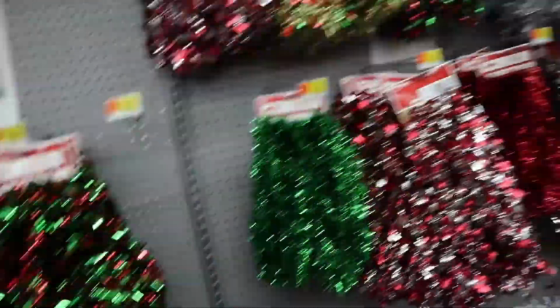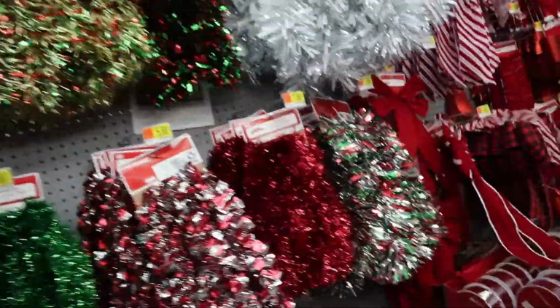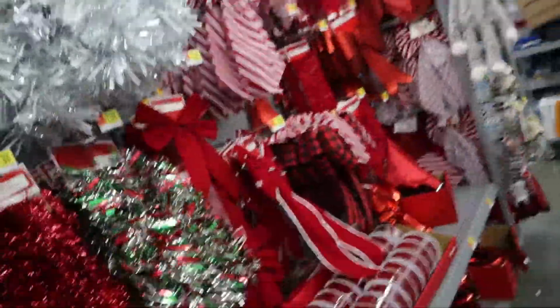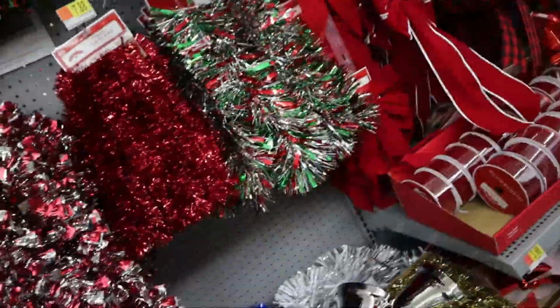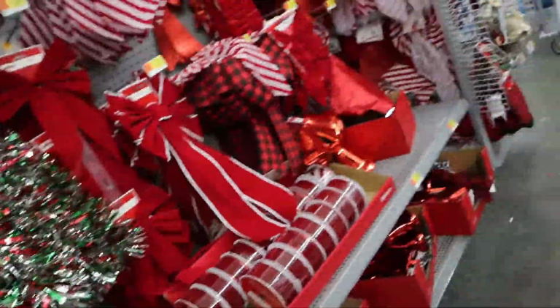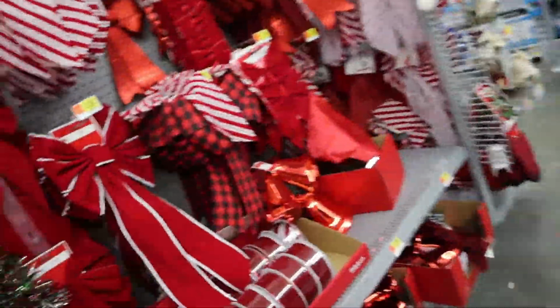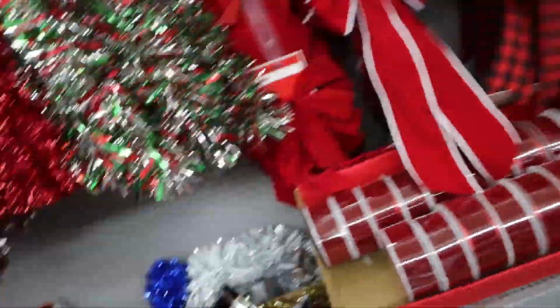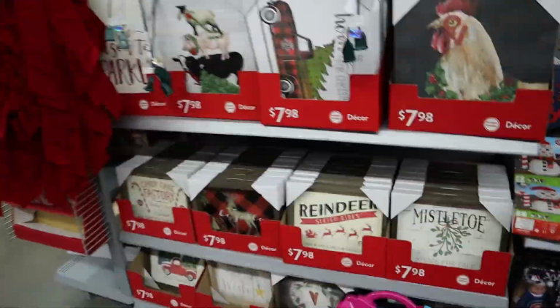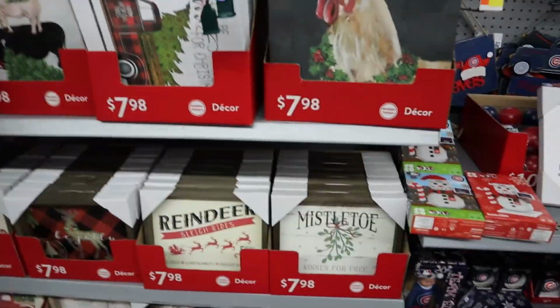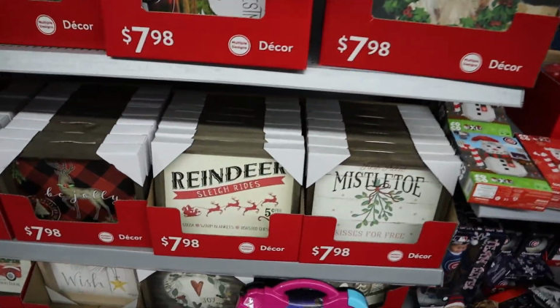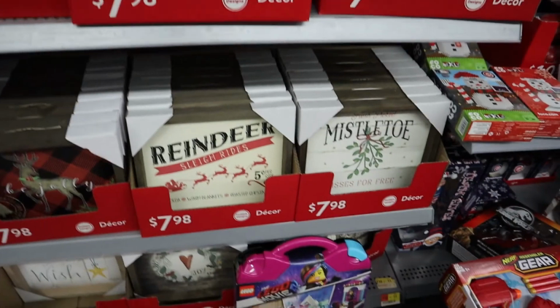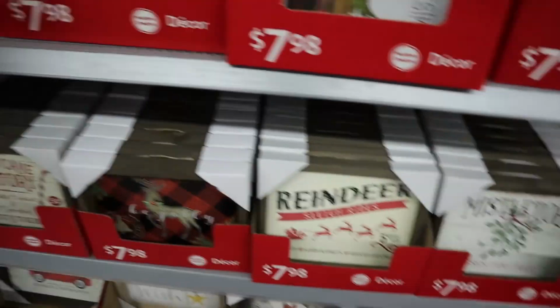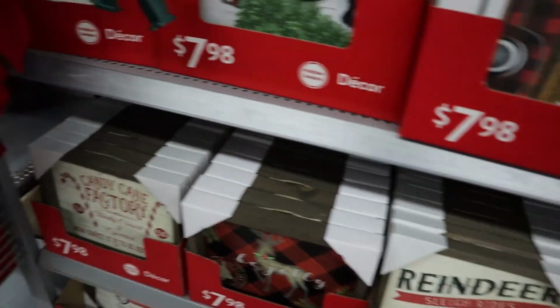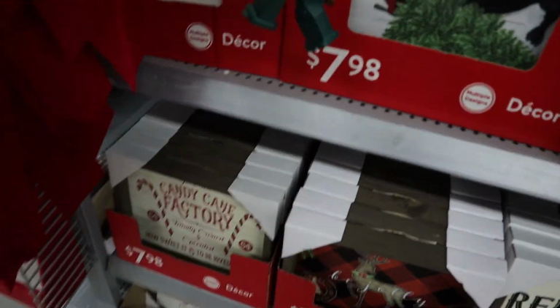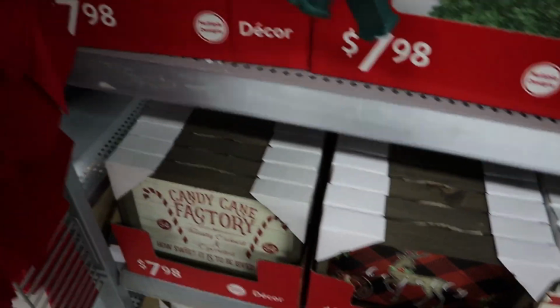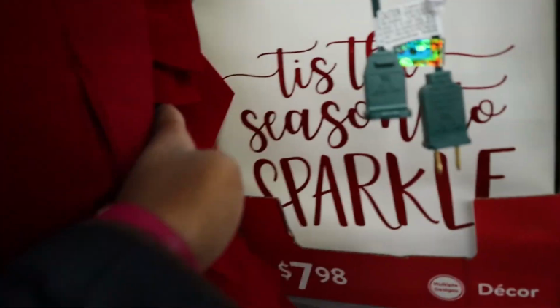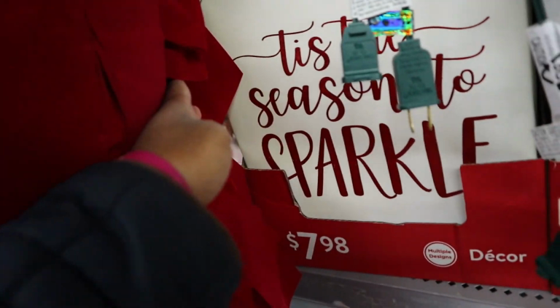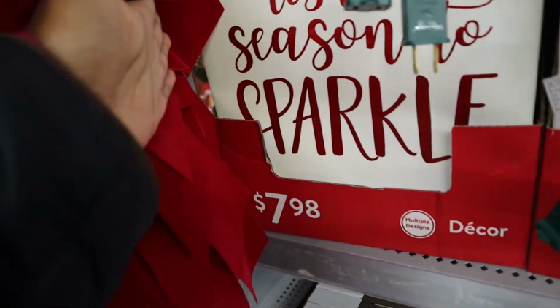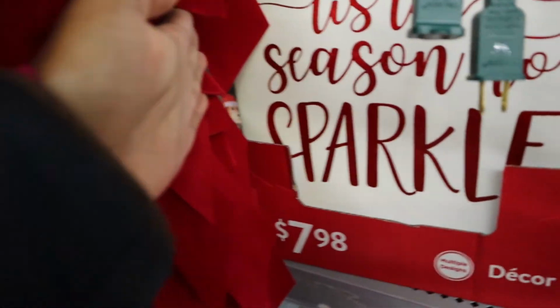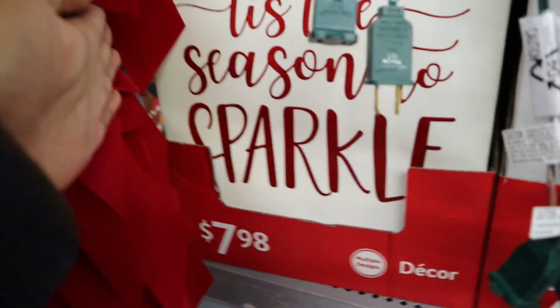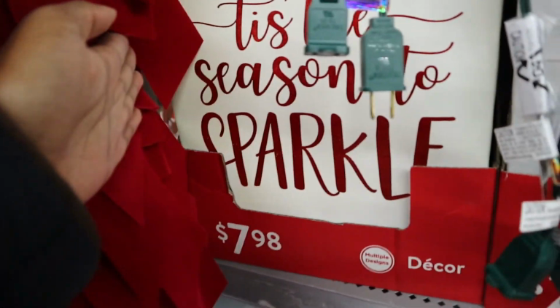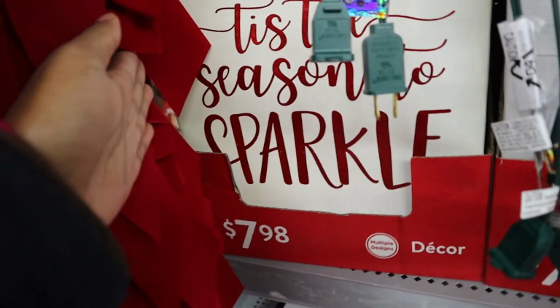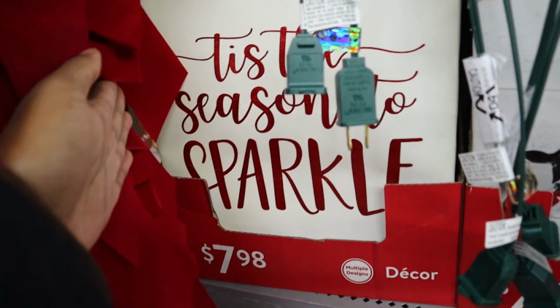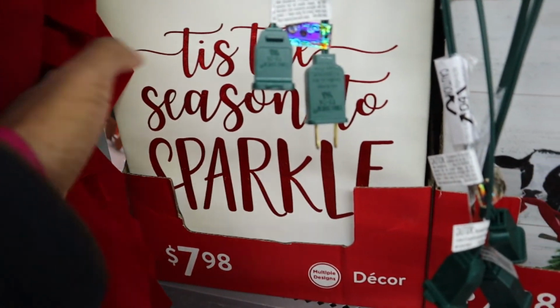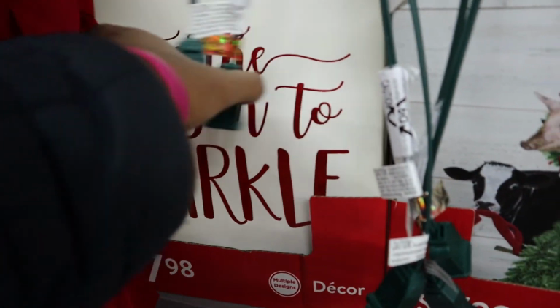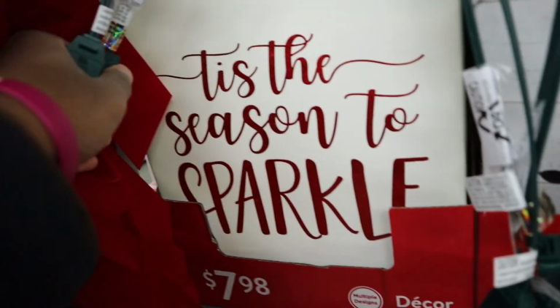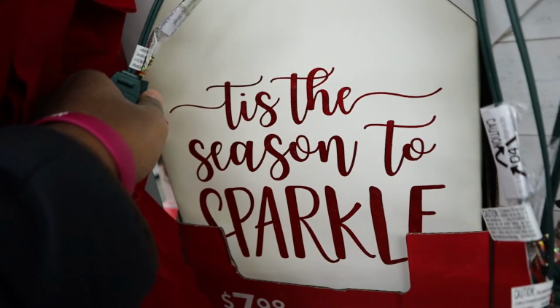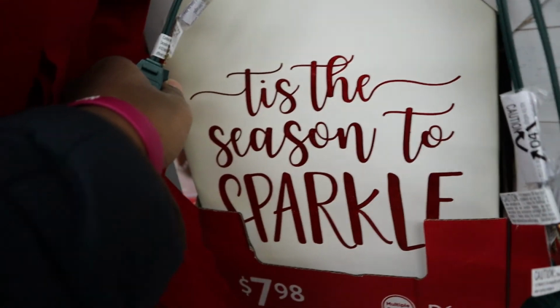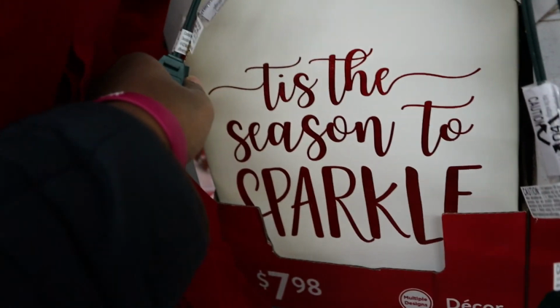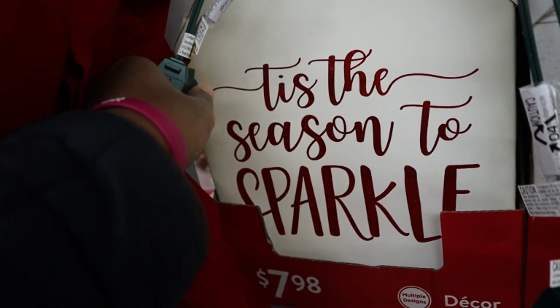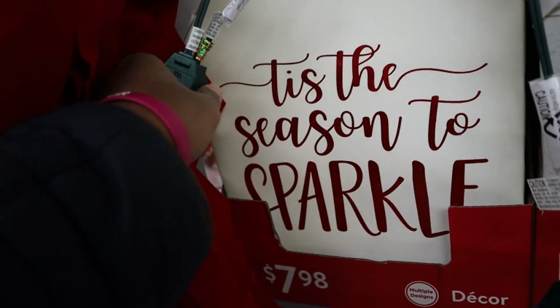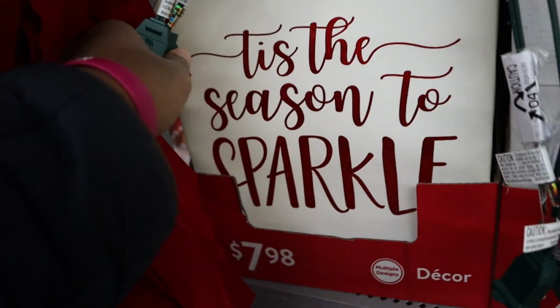So is that it? Are we done? We need it too. 'Tis the season to sparkle — I should get that for my room. It's always the season to sparkle!